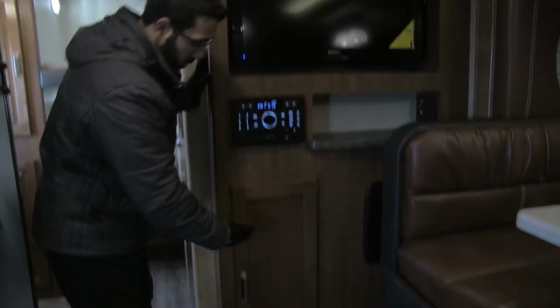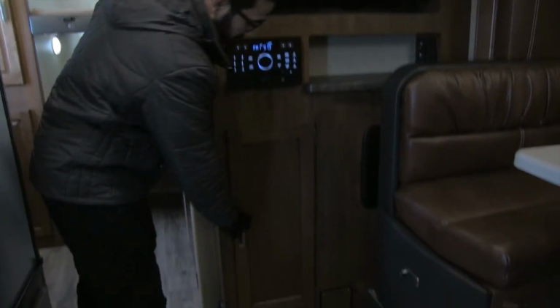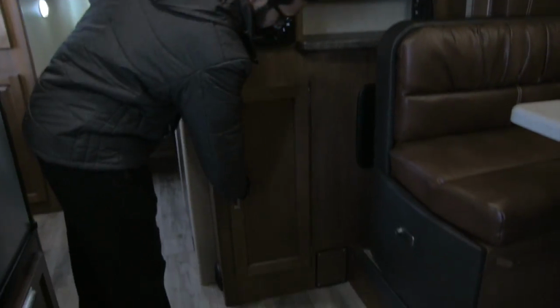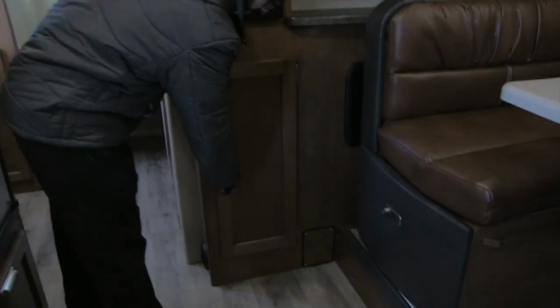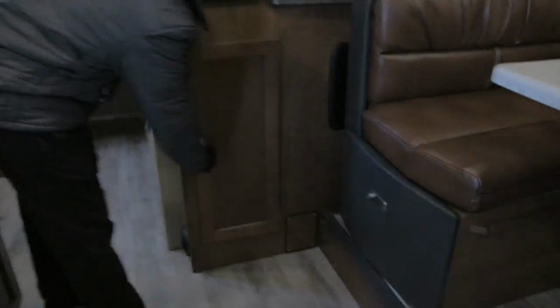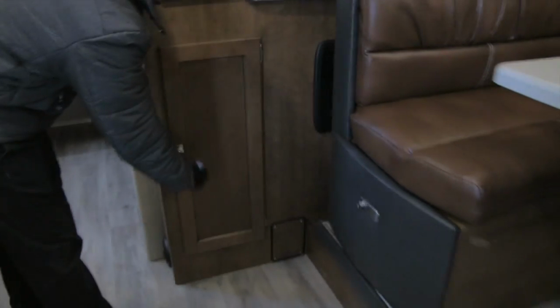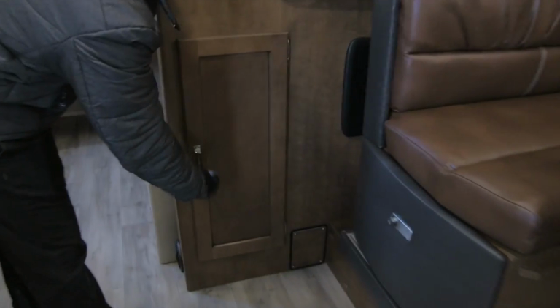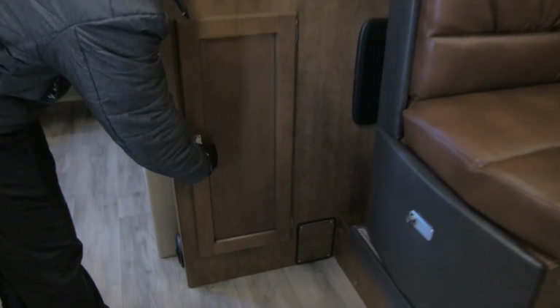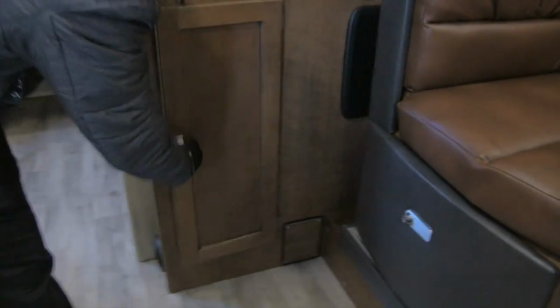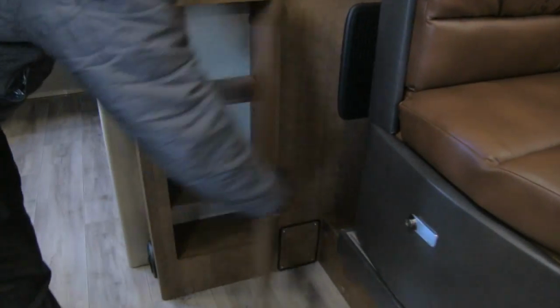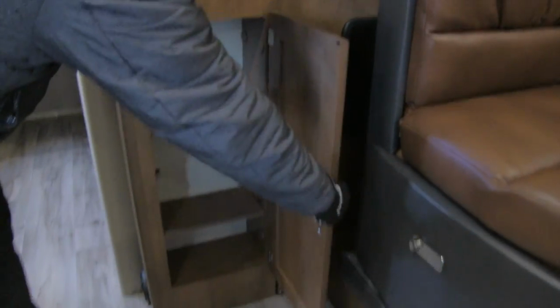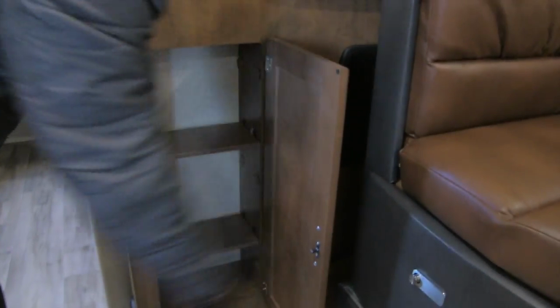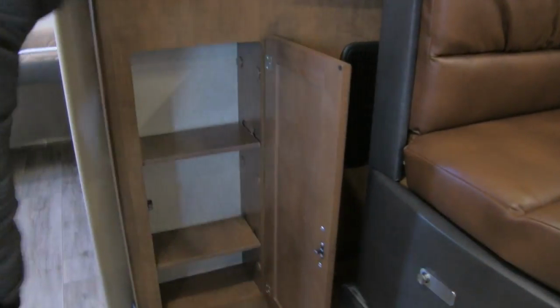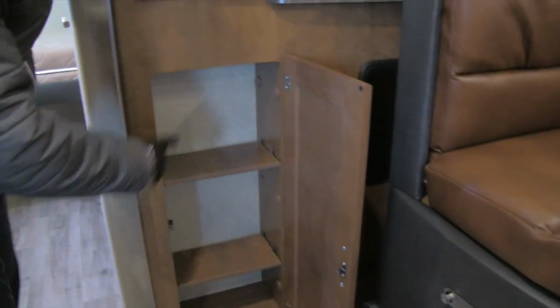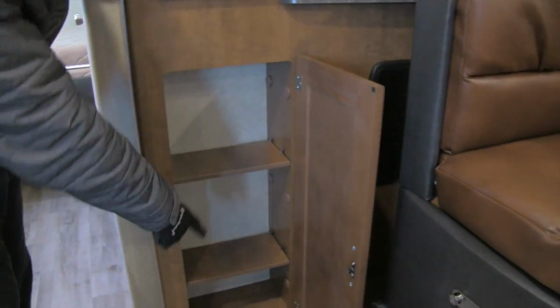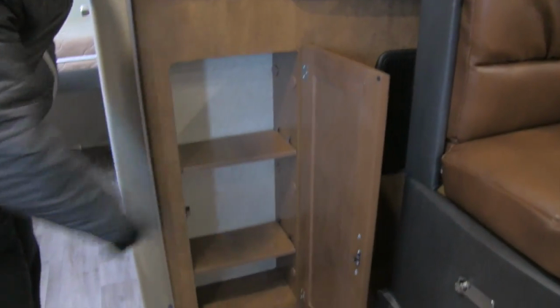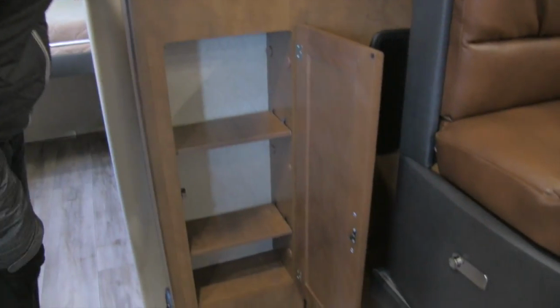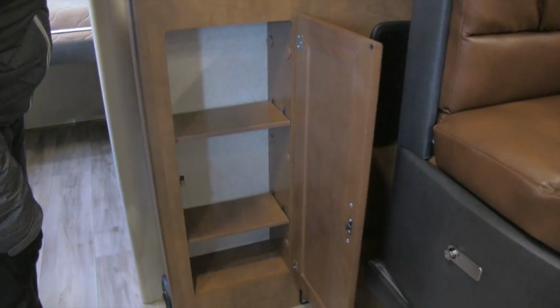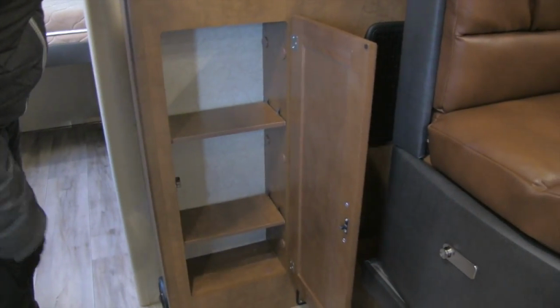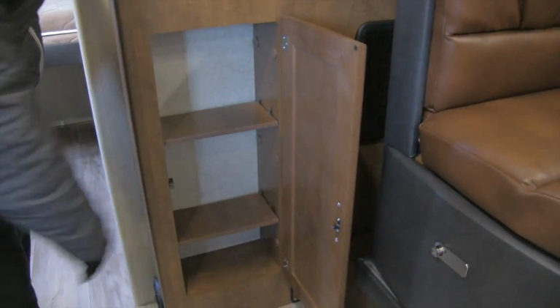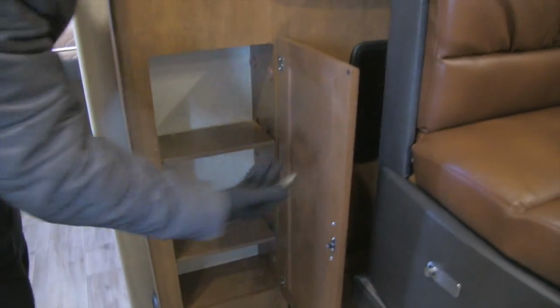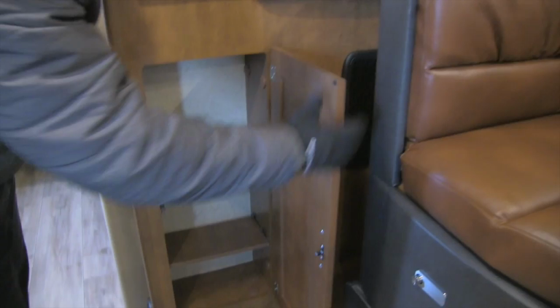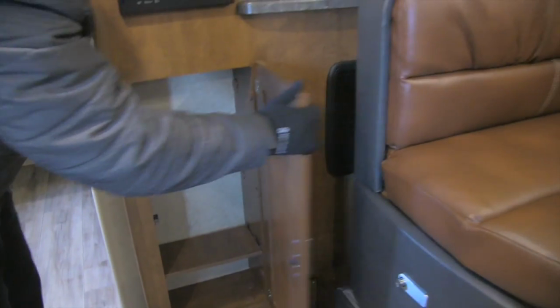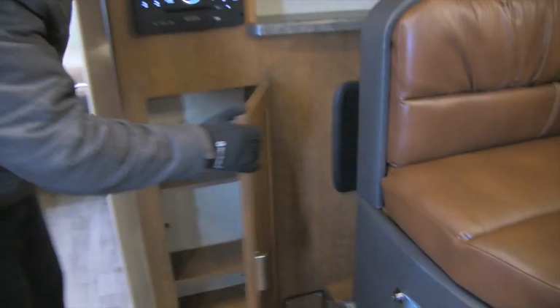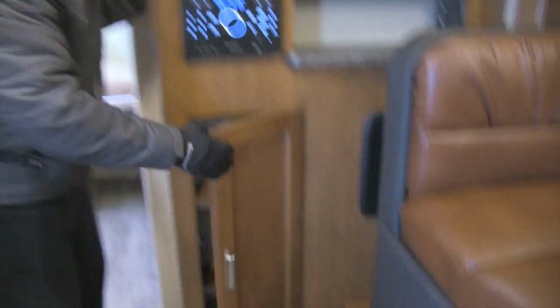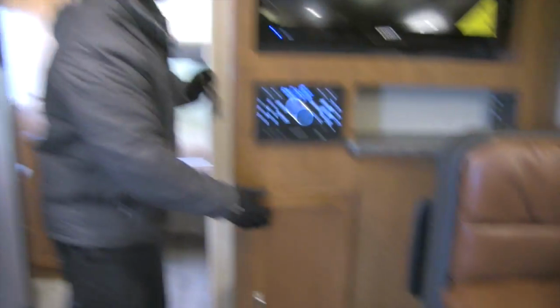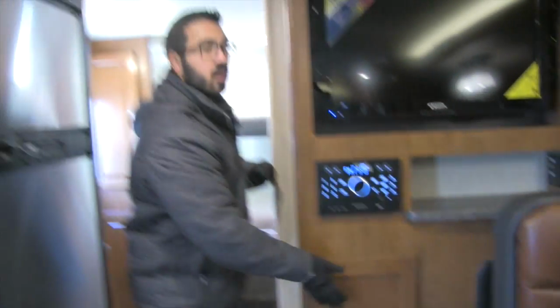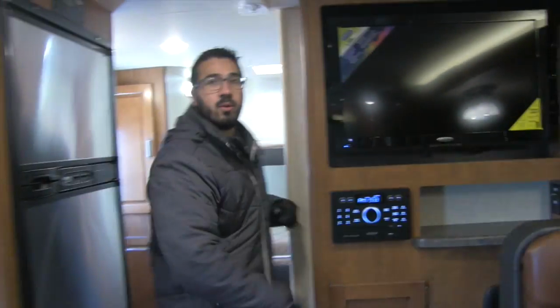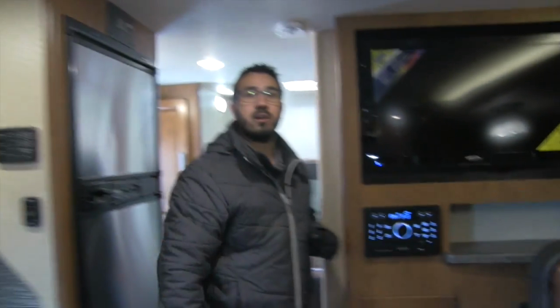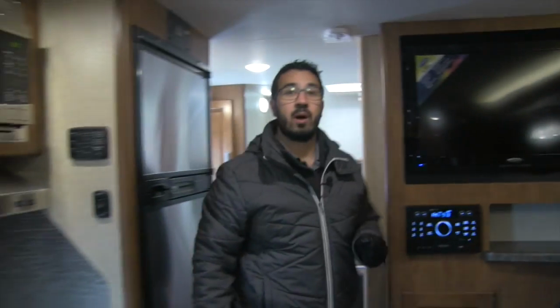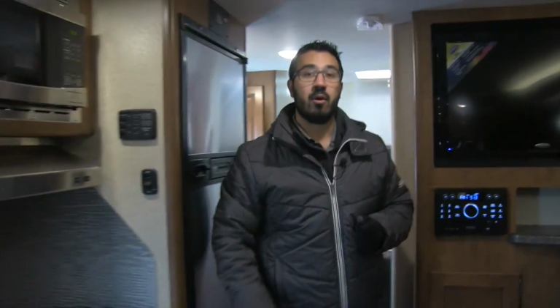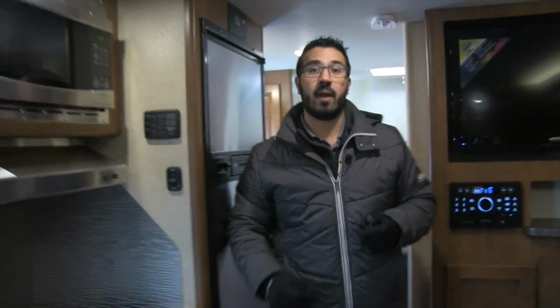Right underneath the entertainment center, you have a nice pull — easy to get your hand into. Open that up and you see shelving right there, perfect for a DVD collection or whatever else you want to throw in there.